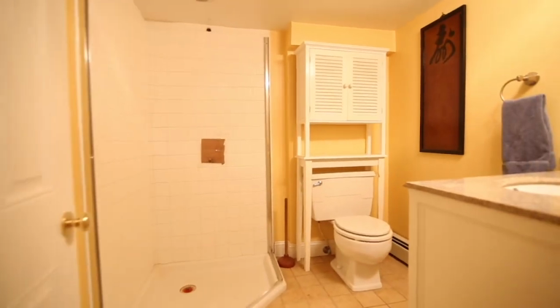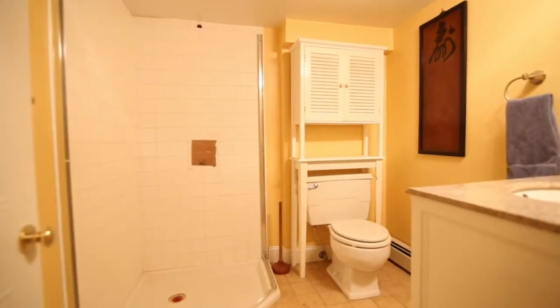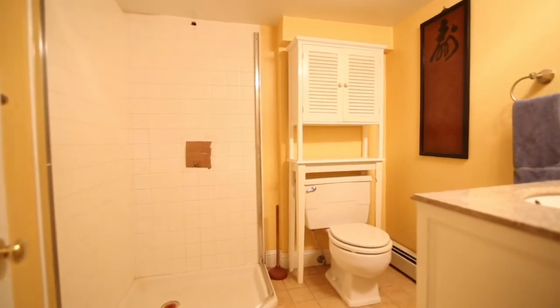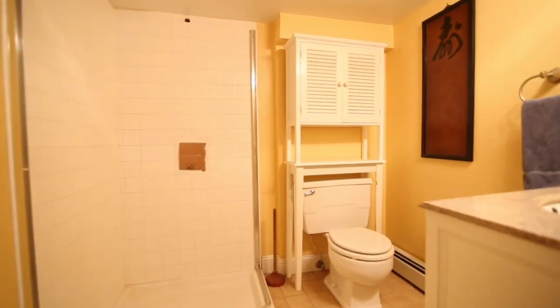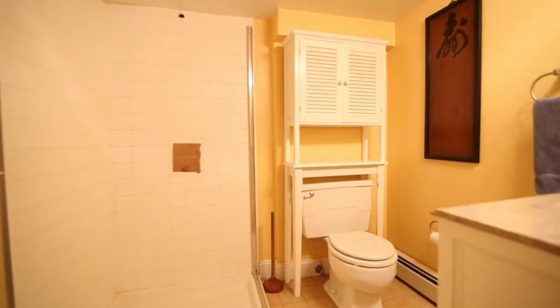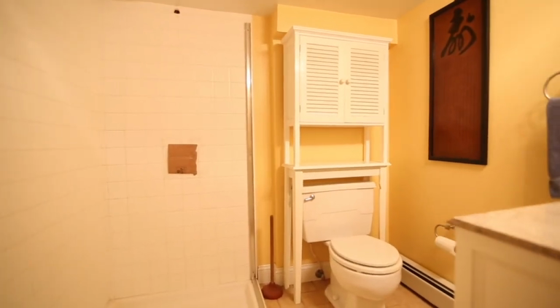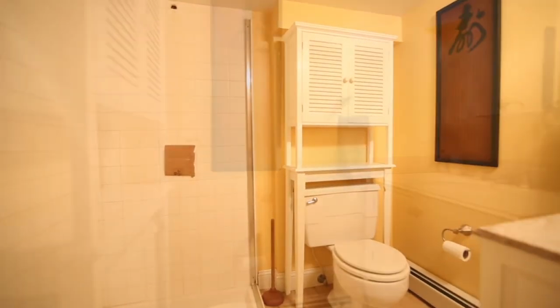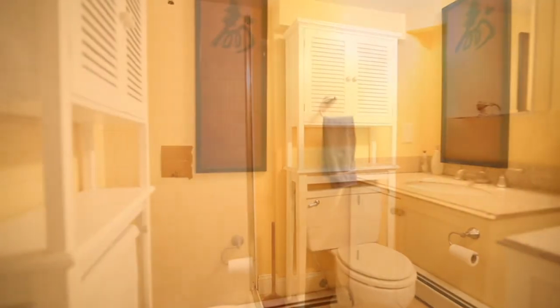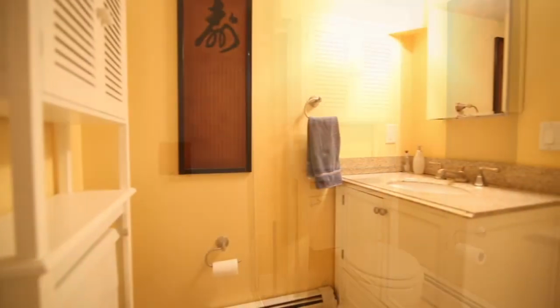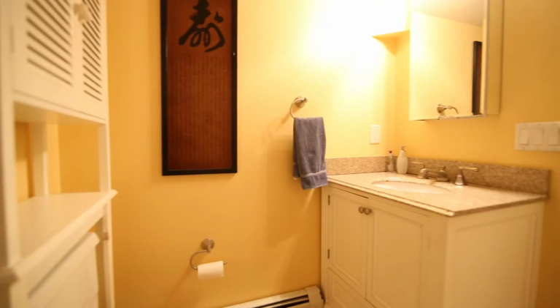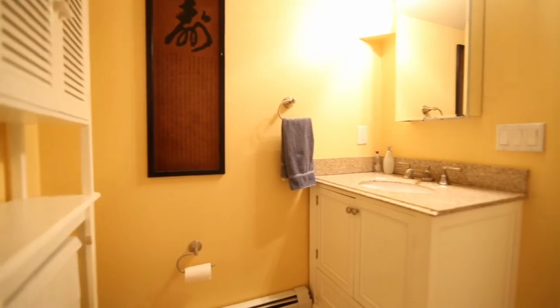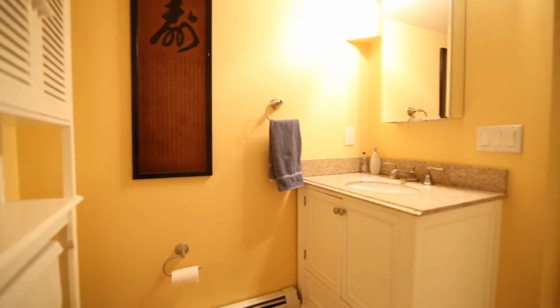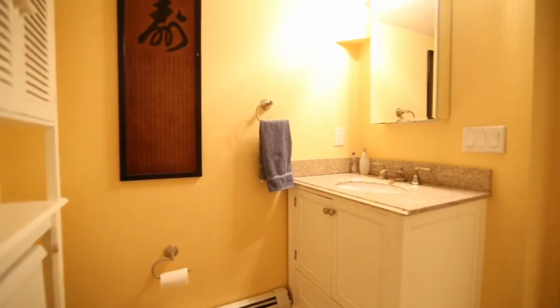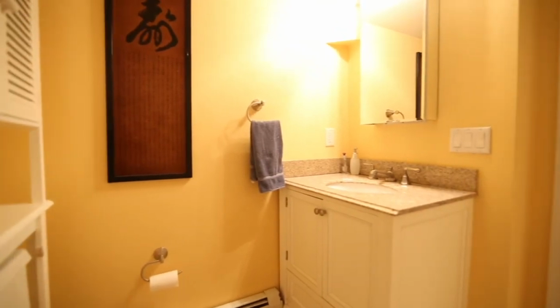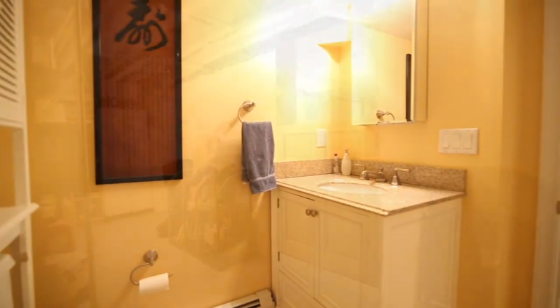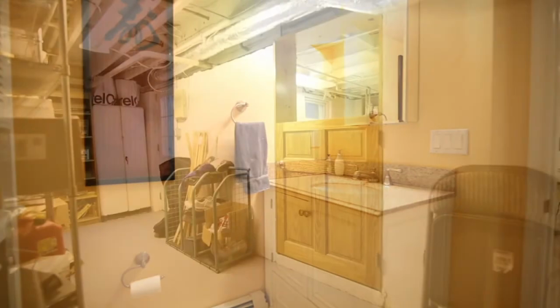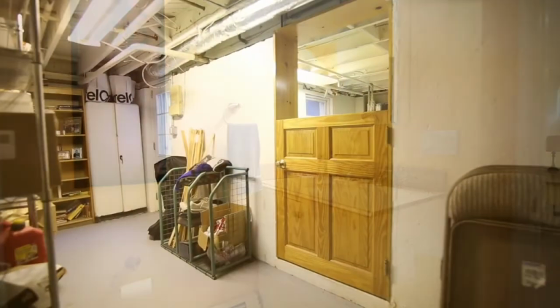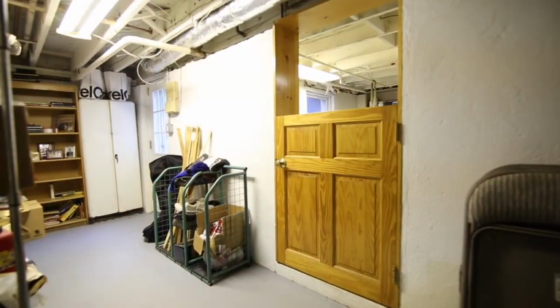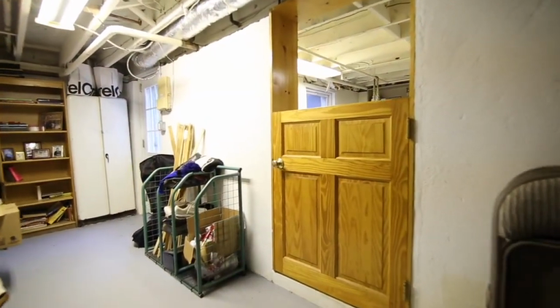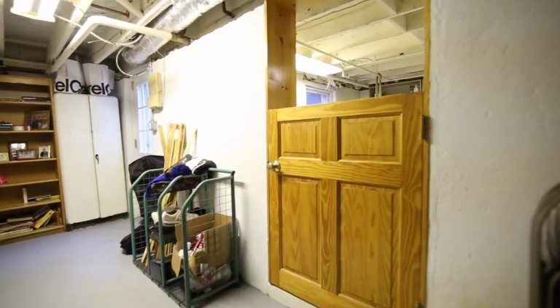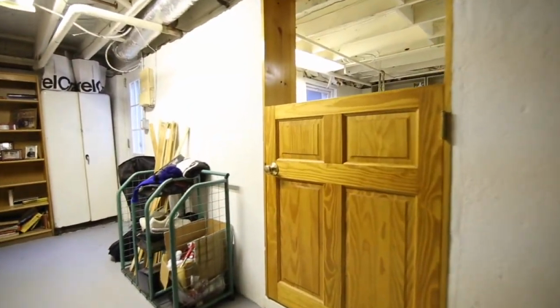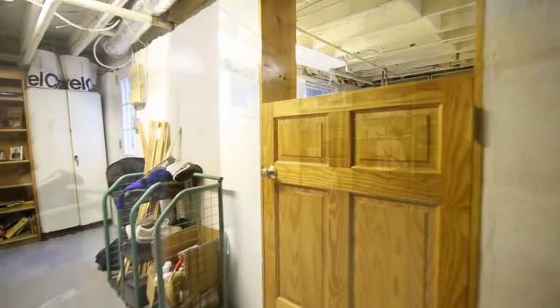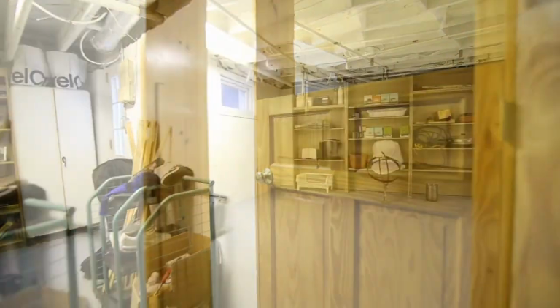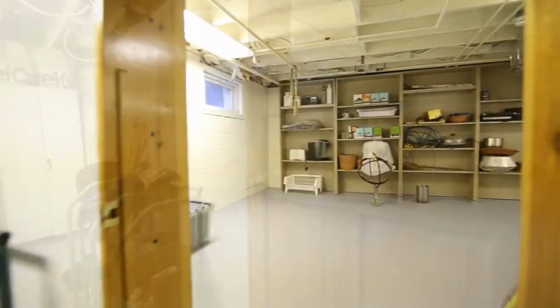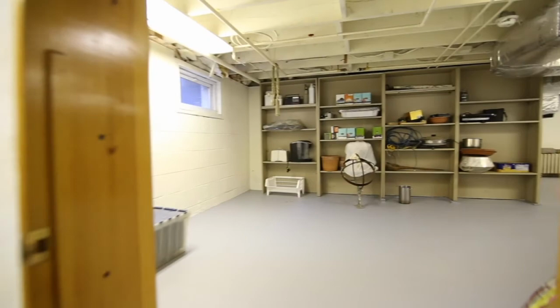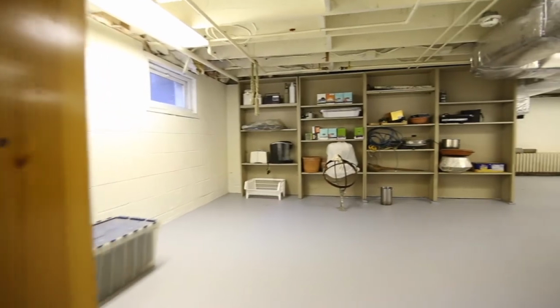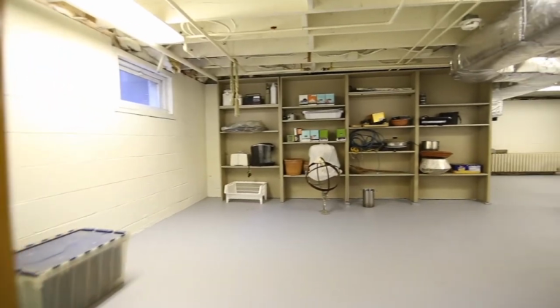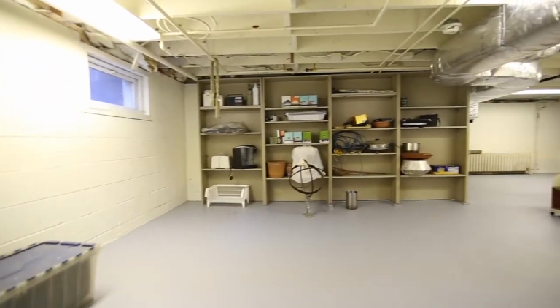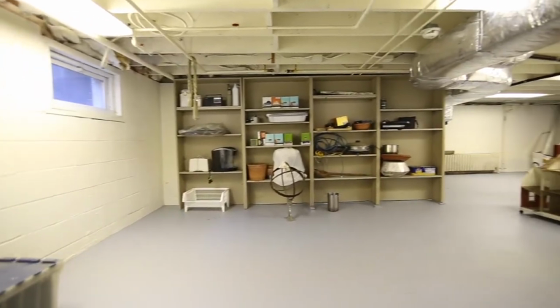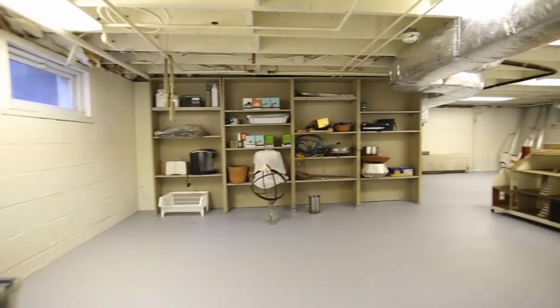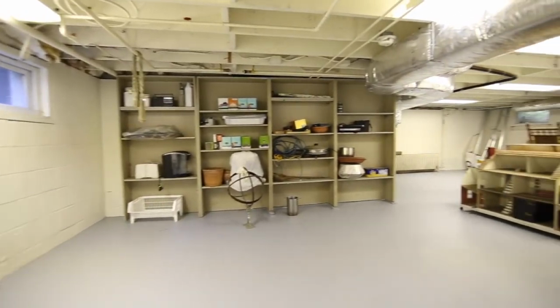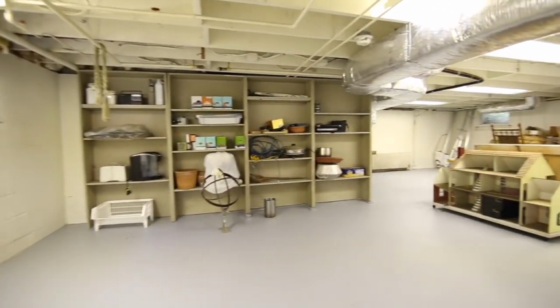Your basement also includes a new above-ground boiler, new water heater, and a large storage area, plus a walk-out to the yard. Central air conditioning completes your home.